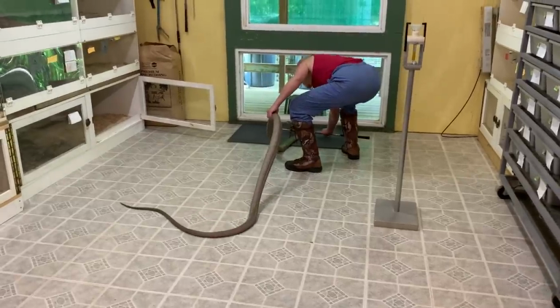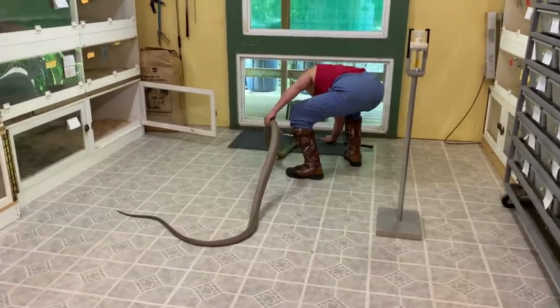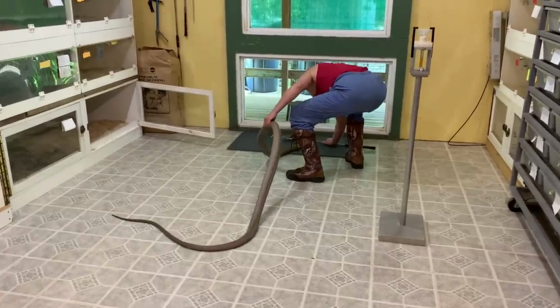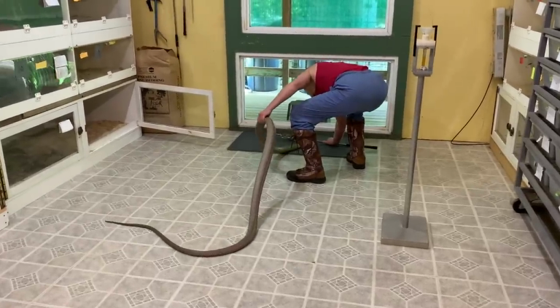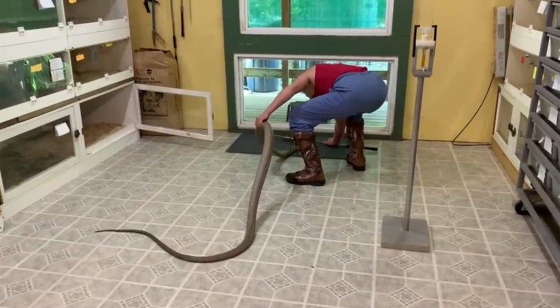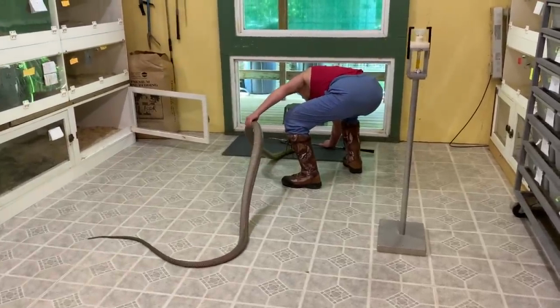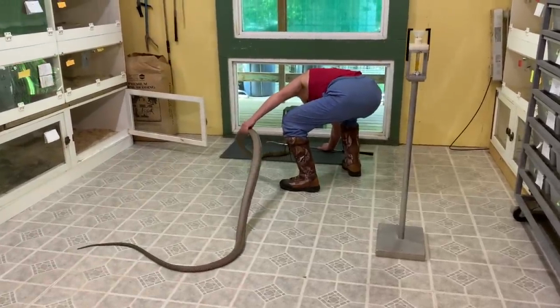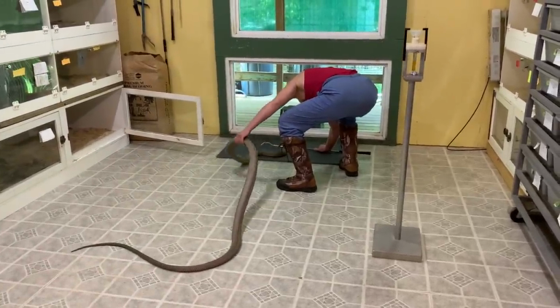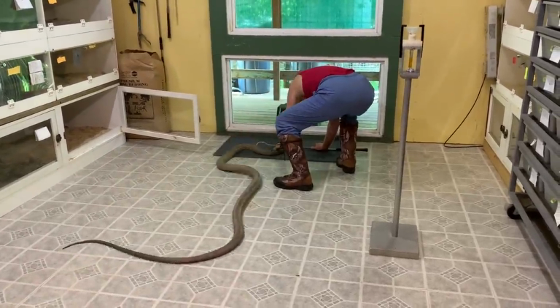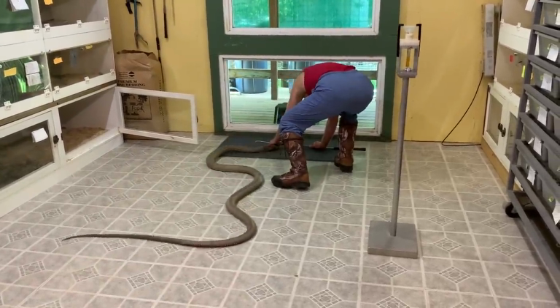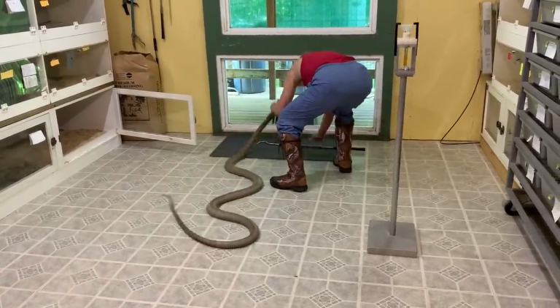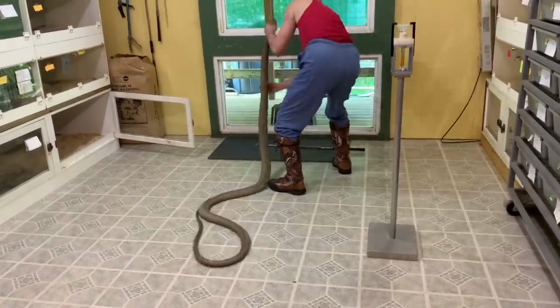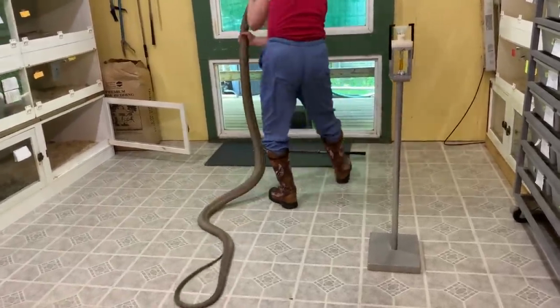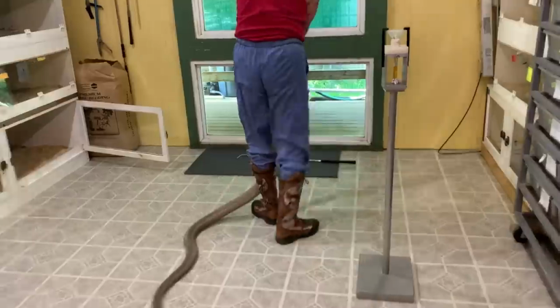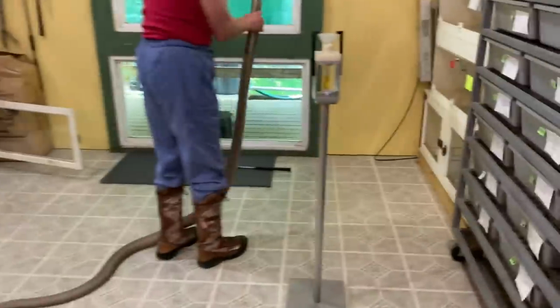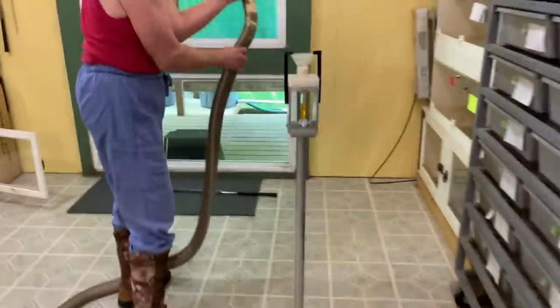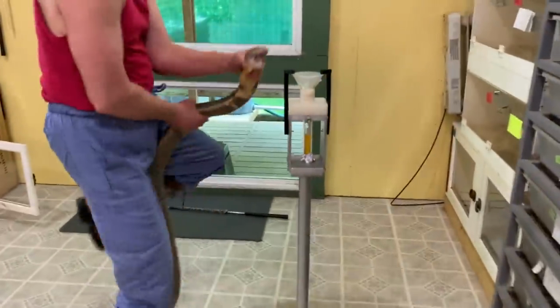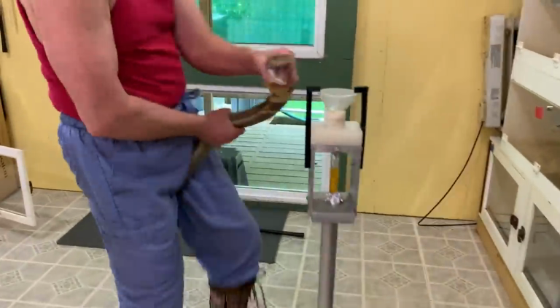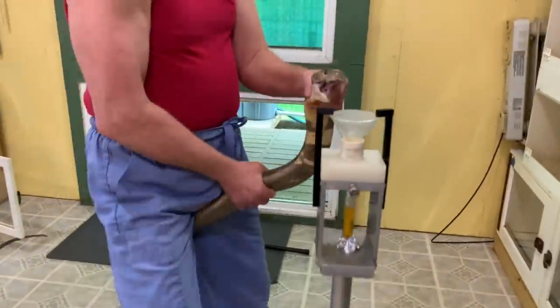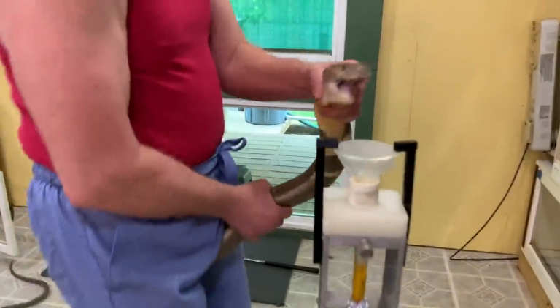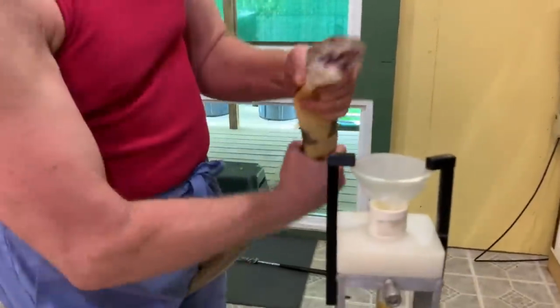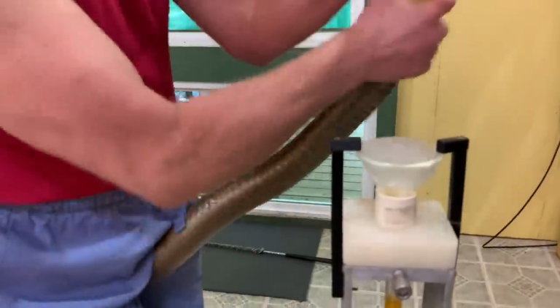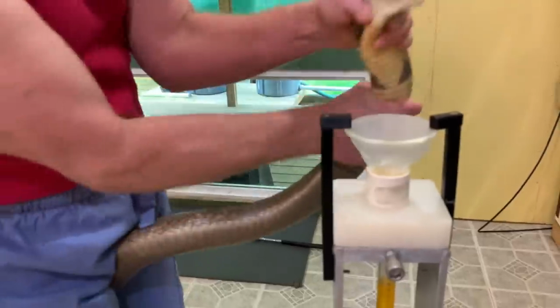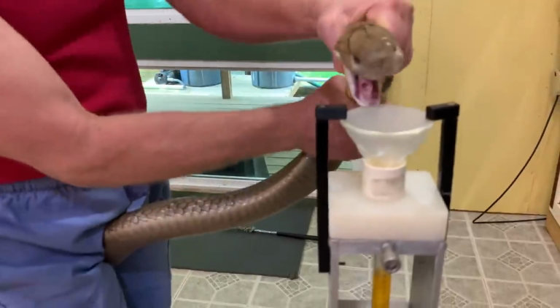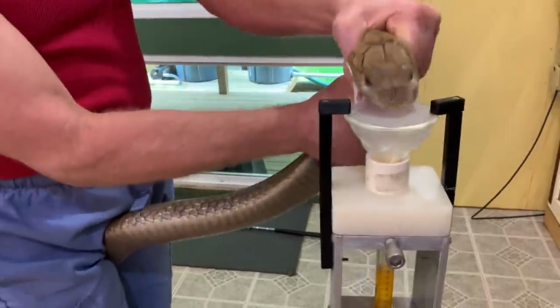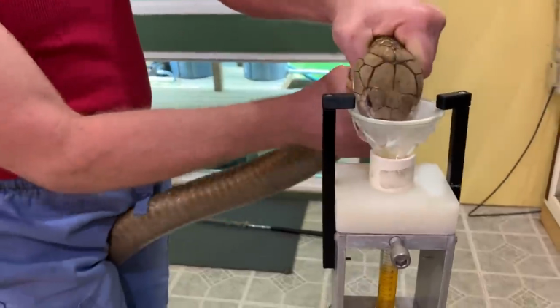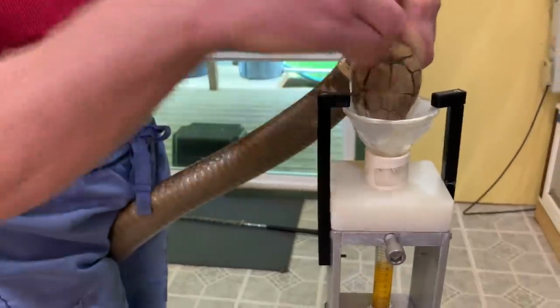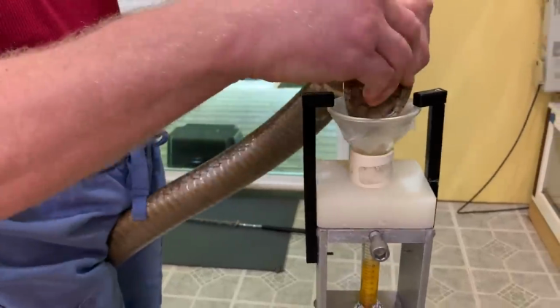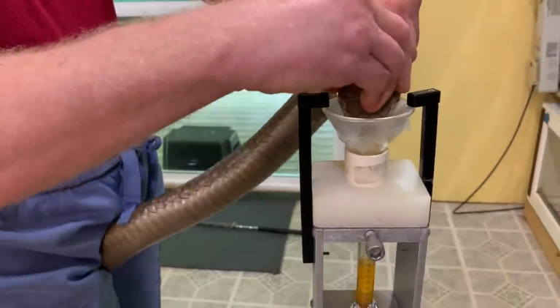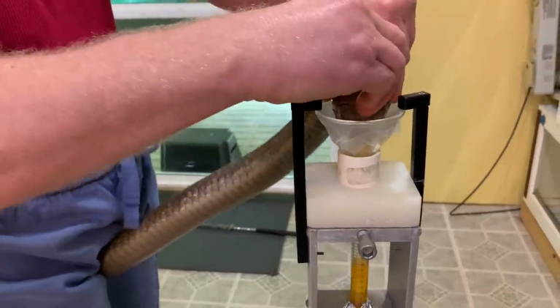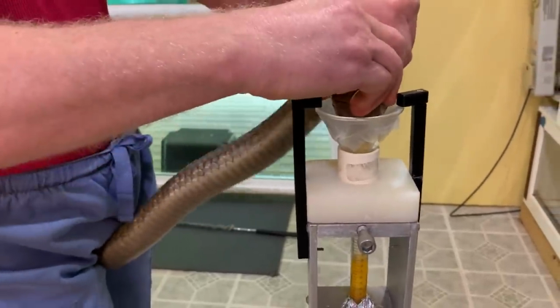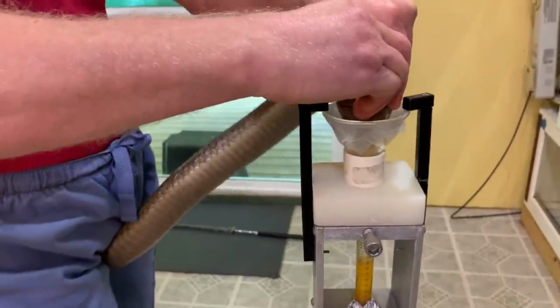Sometimes he's a little bit calmer. You can see he's ready to go there.